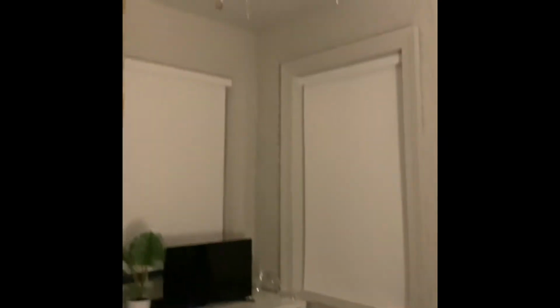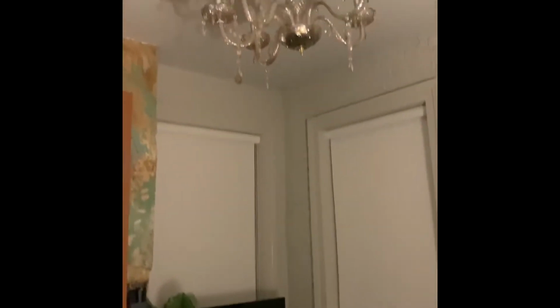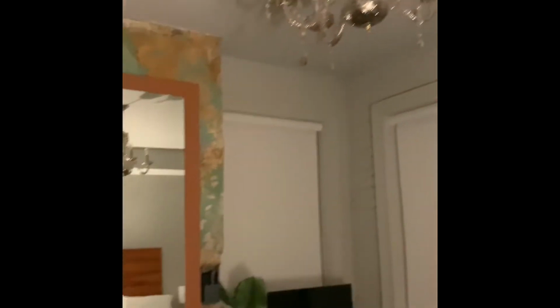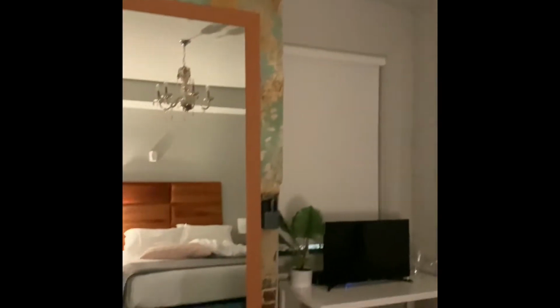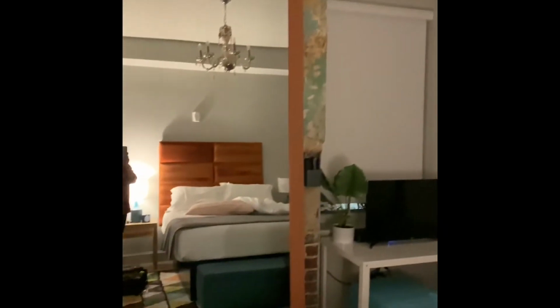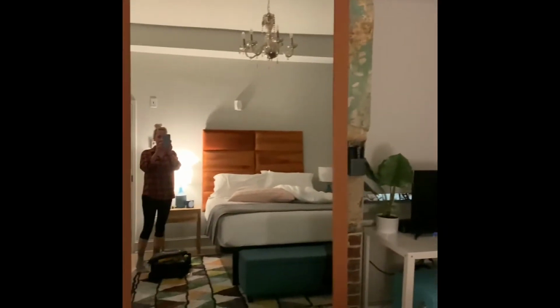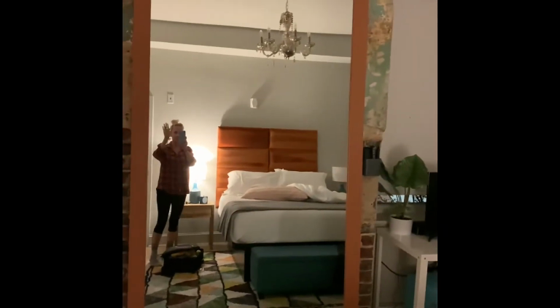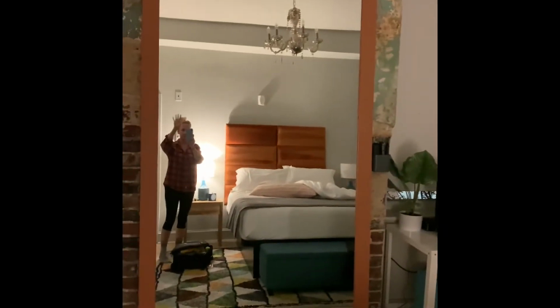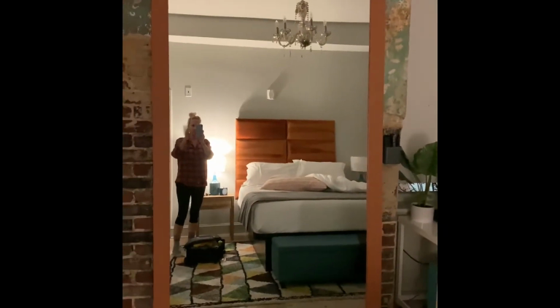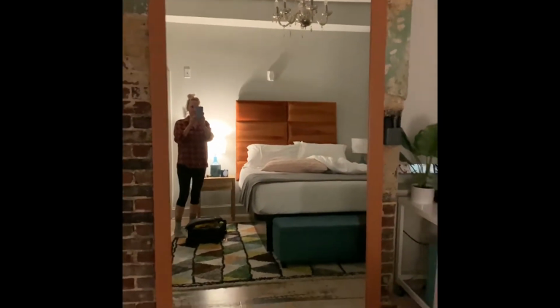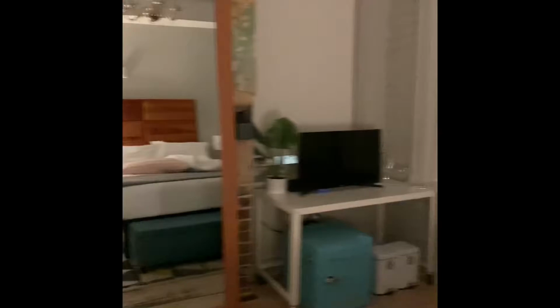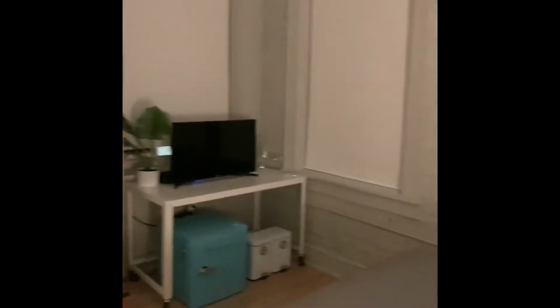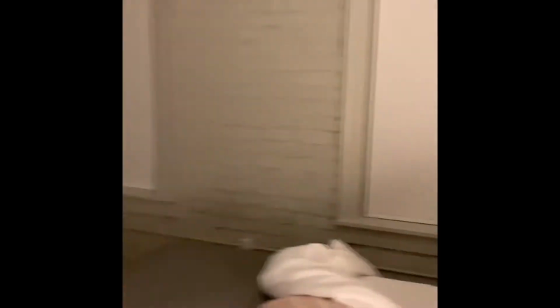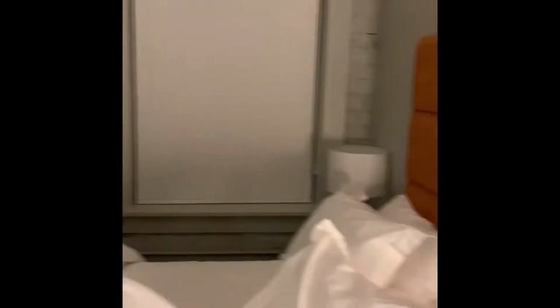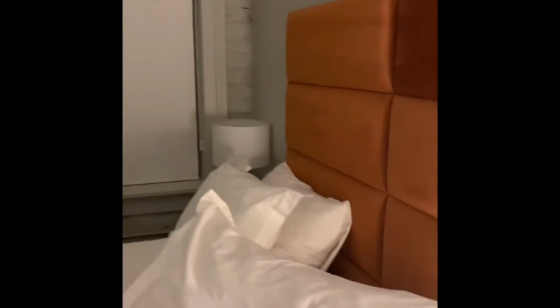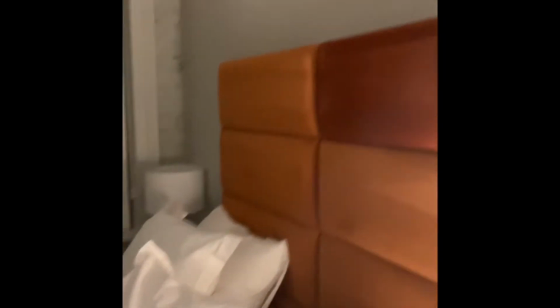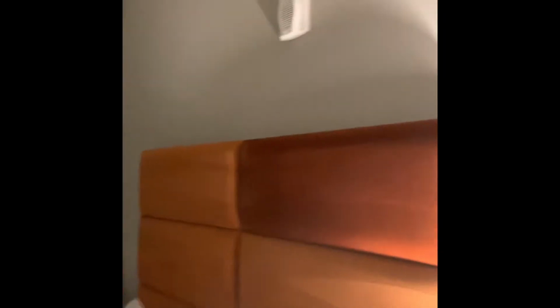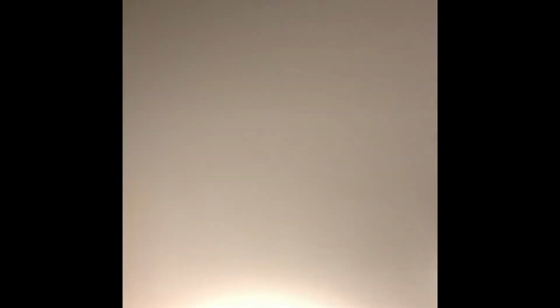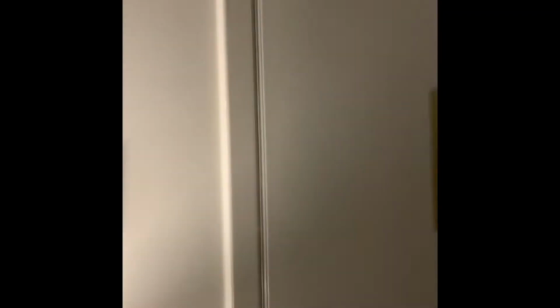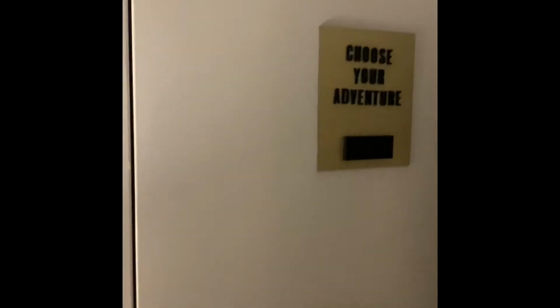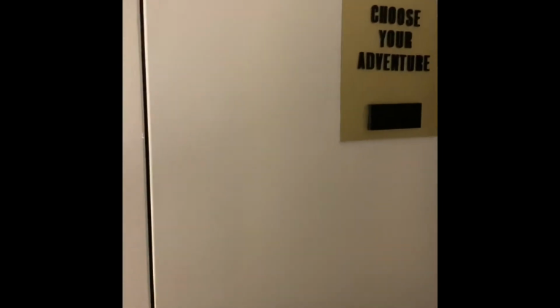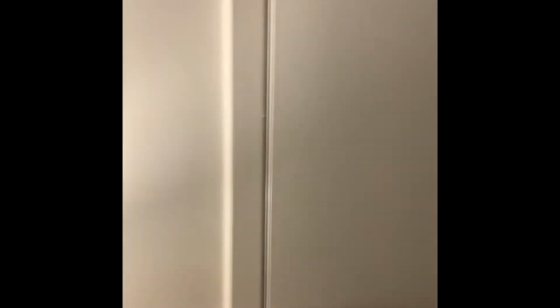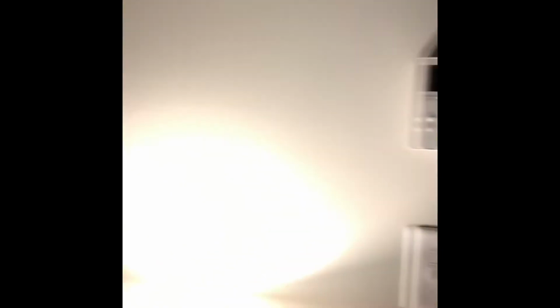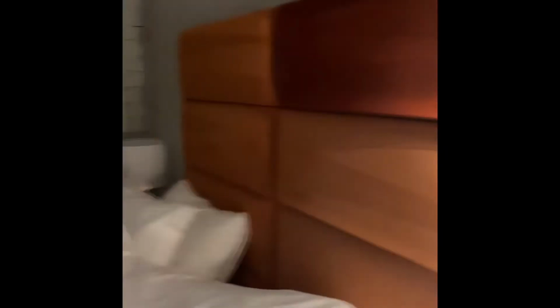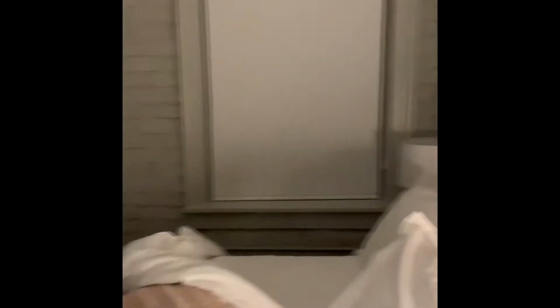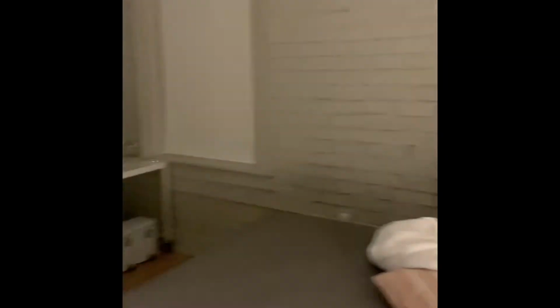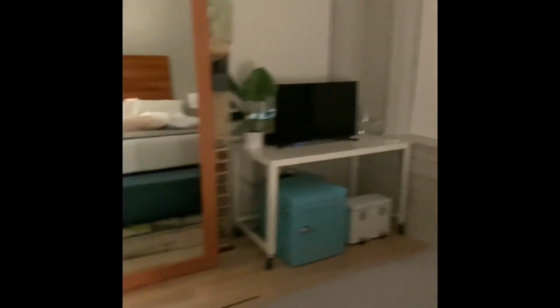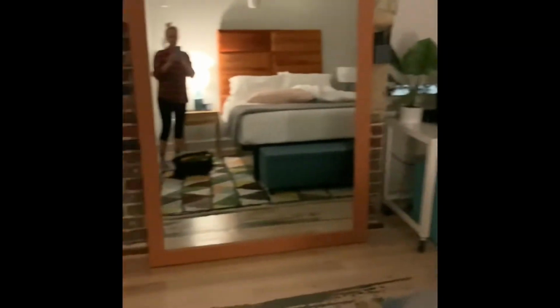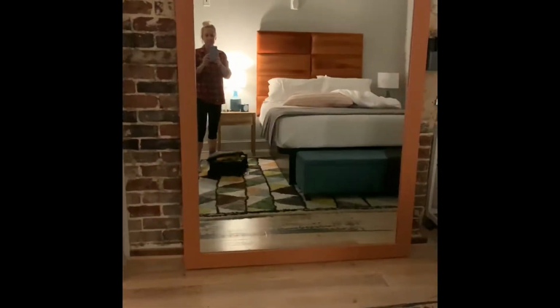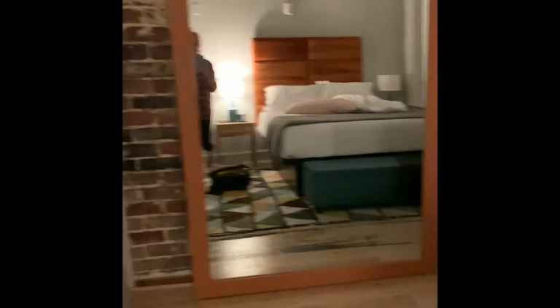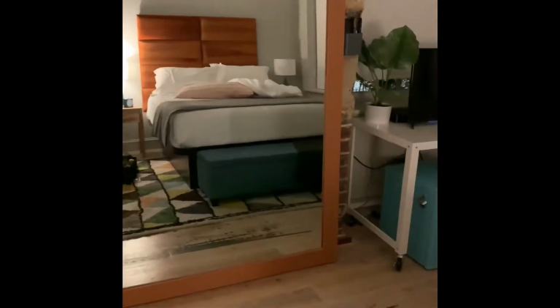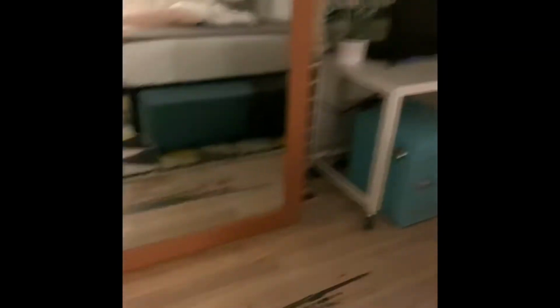Here's a look at the Airbnb that we stayed at in Savannah, Georgia. I did my first away event — this was about two and a half hours away from my house. I normally do events that are either in my town or about an hour away at the most.